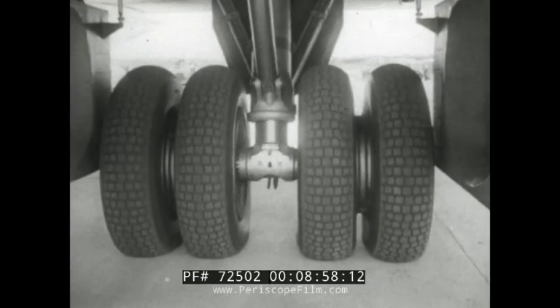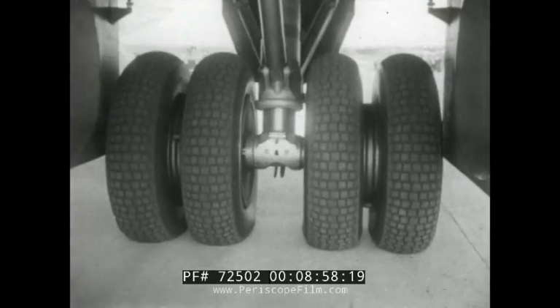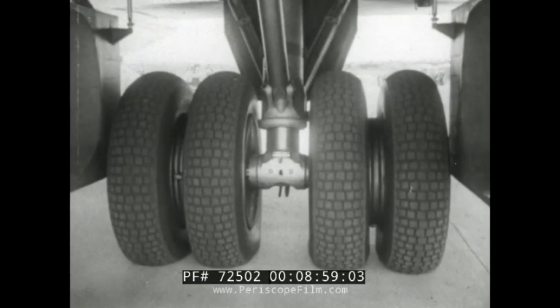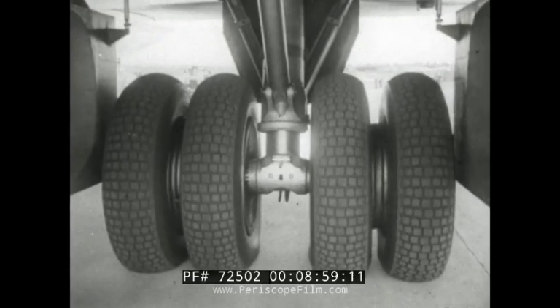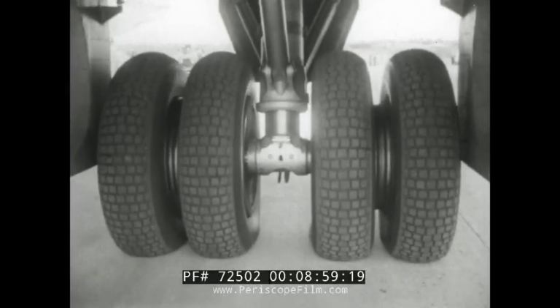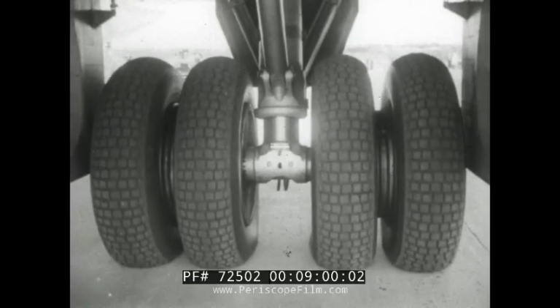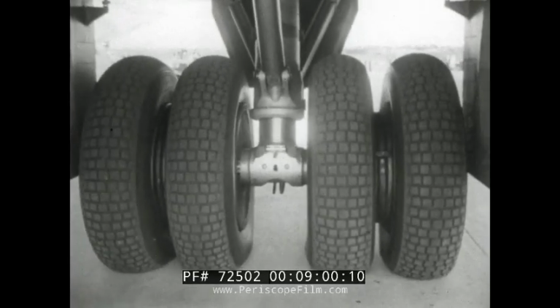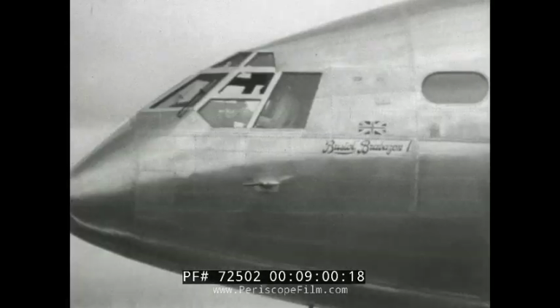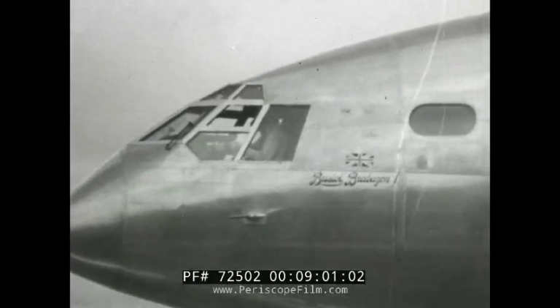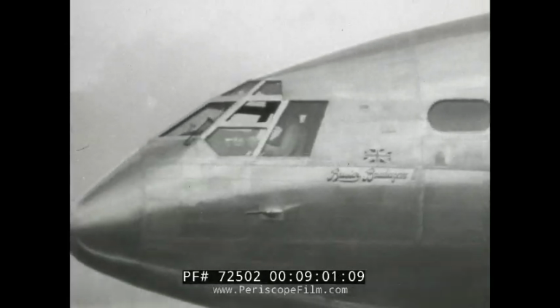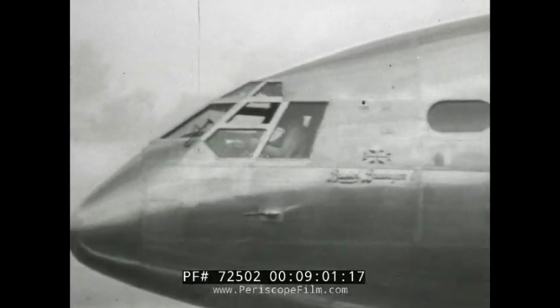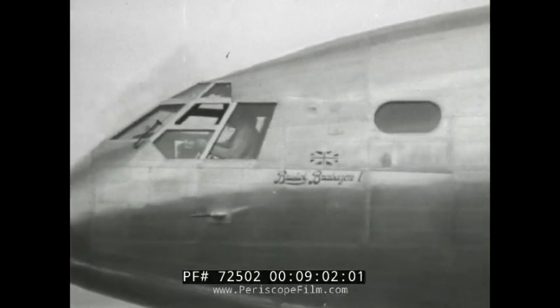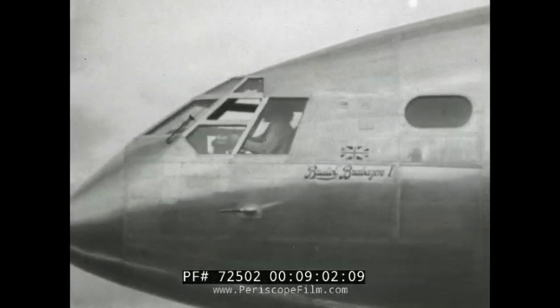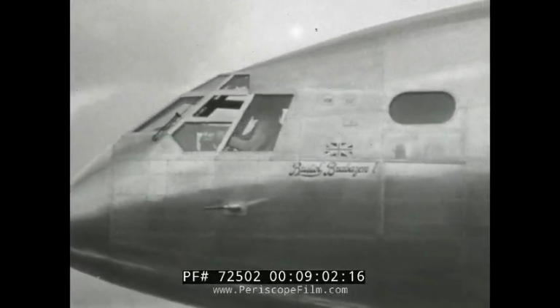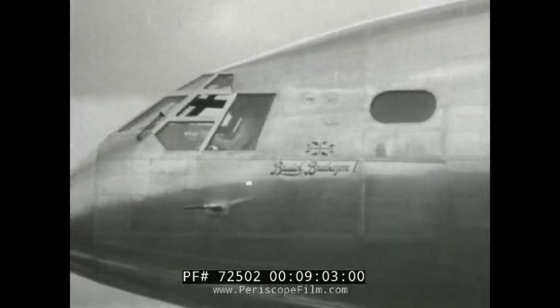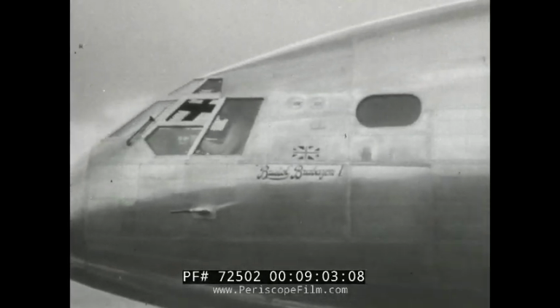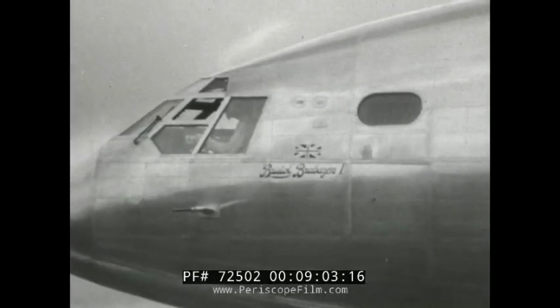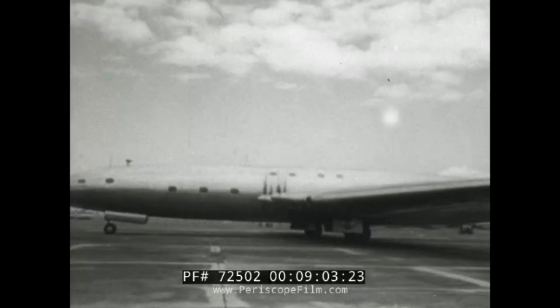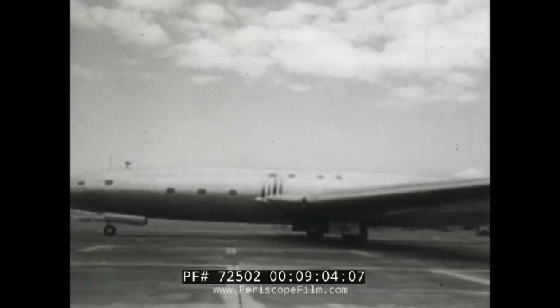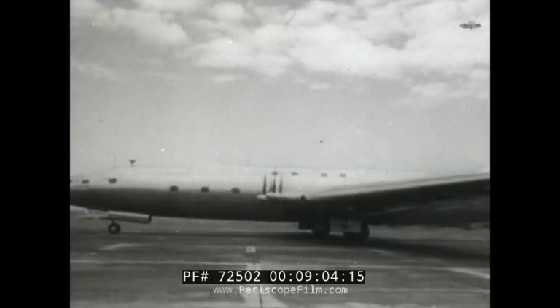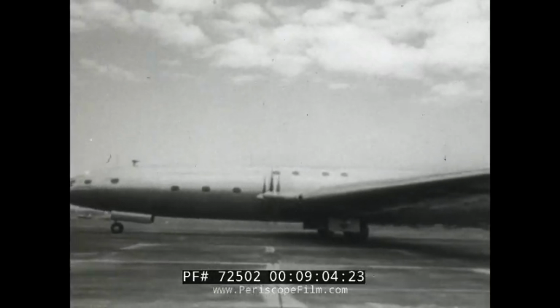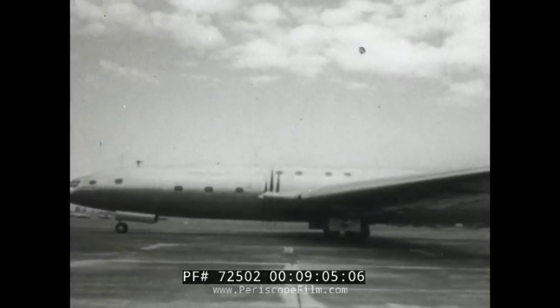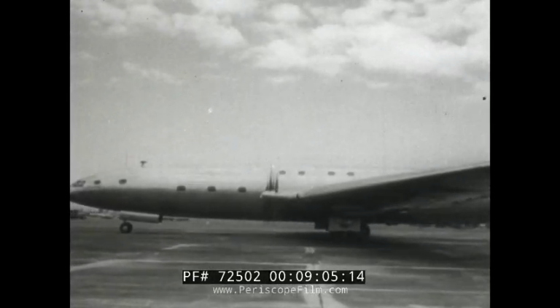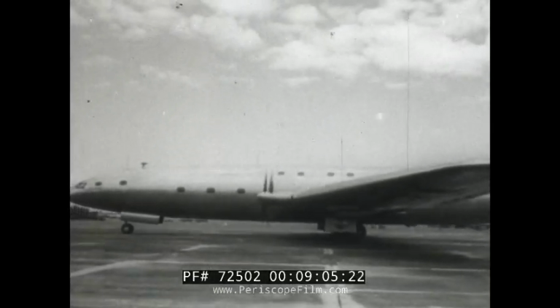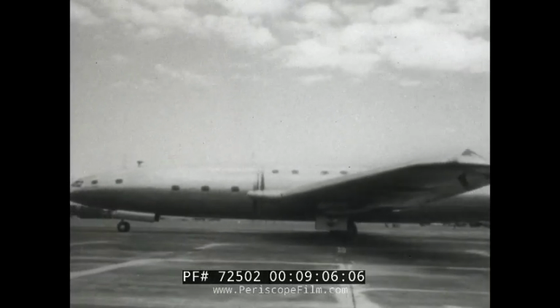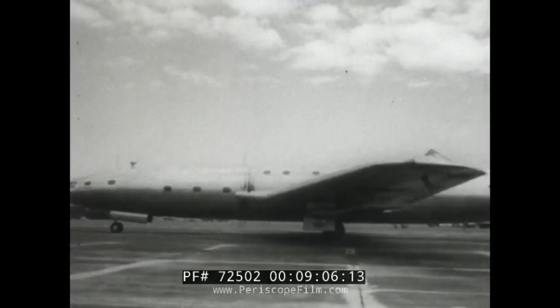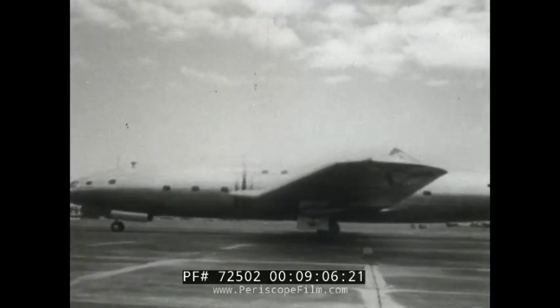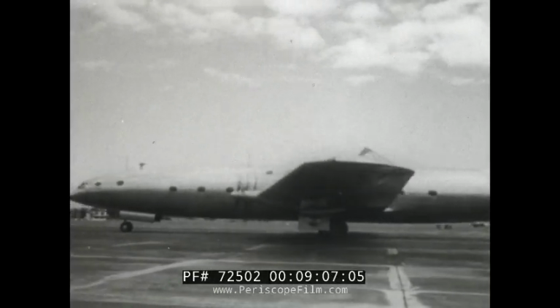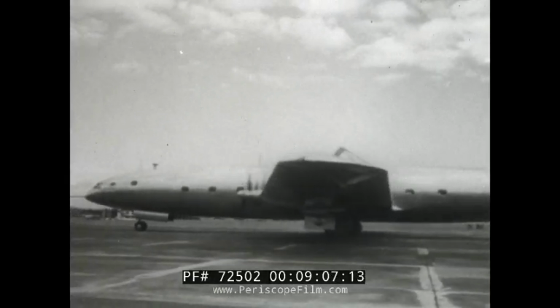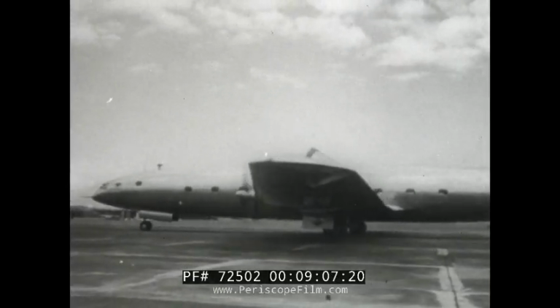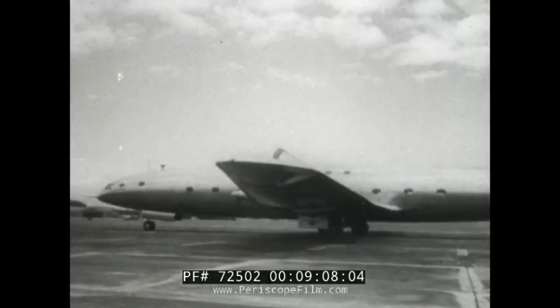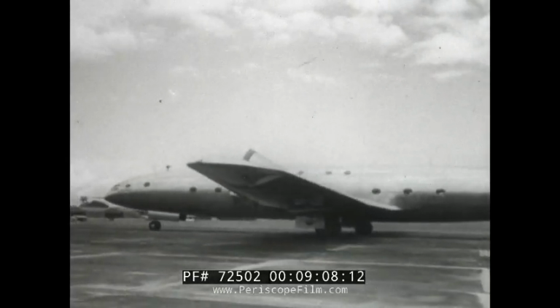And Britain's biggest aviation achievement, the Brabazon, took off from Bristol to fly to Farnborough. When 130 tons of aircraft takes off, it makes a suitable subject for a close-up. The 100-seater airliner came over at really low level.